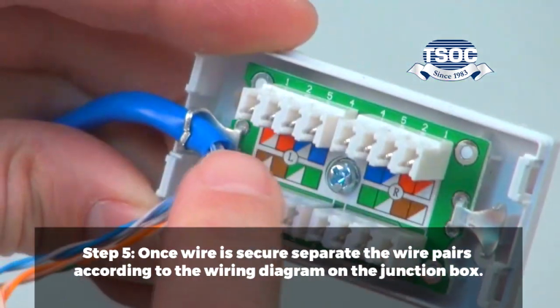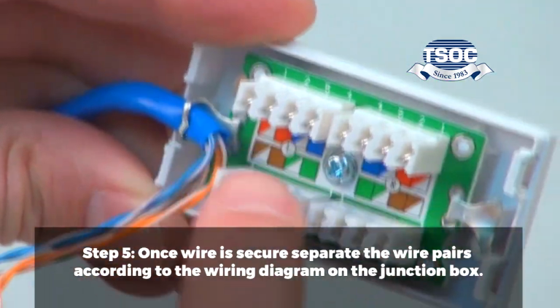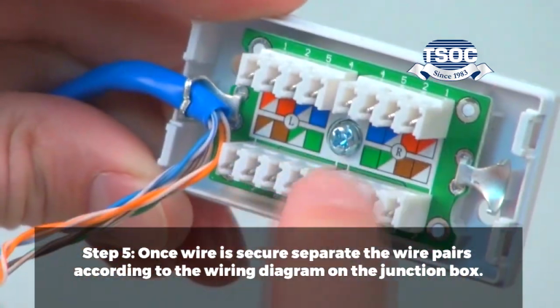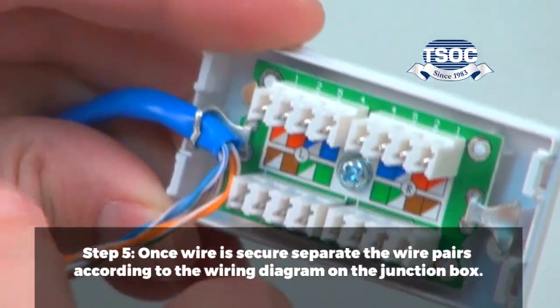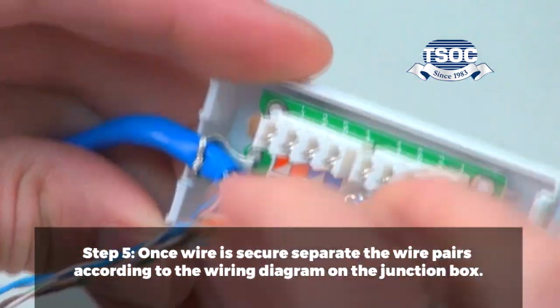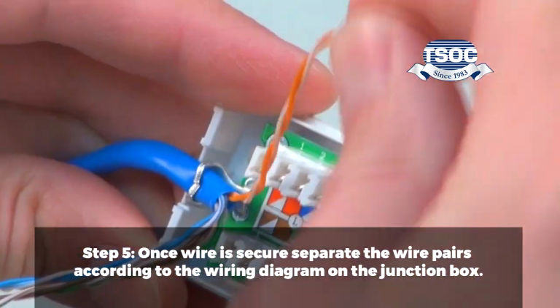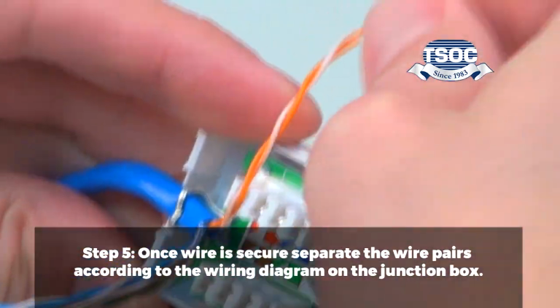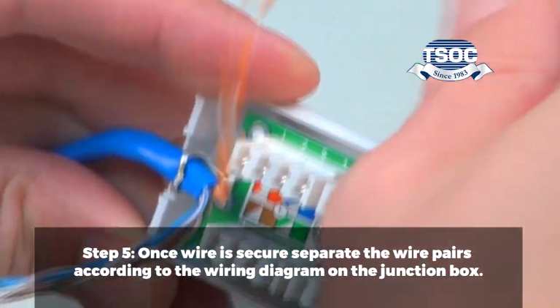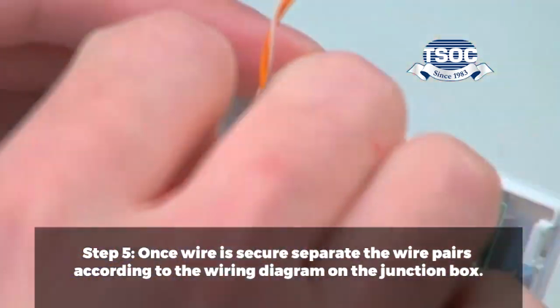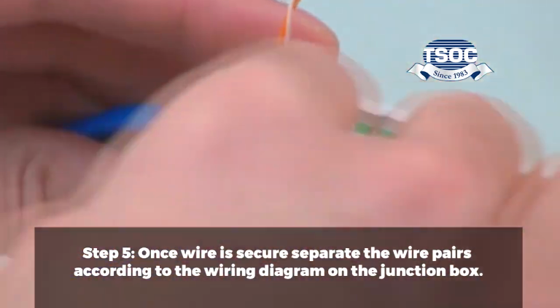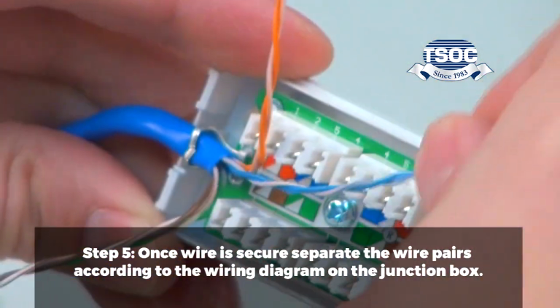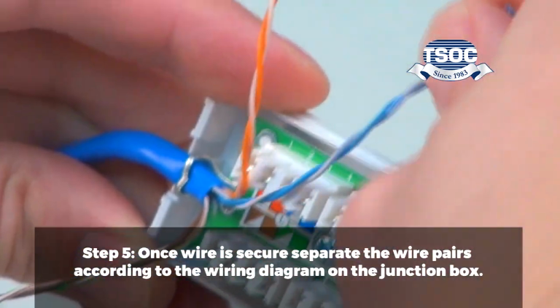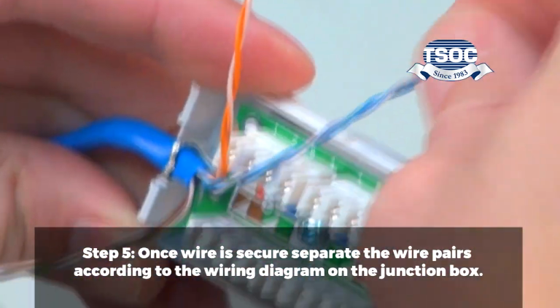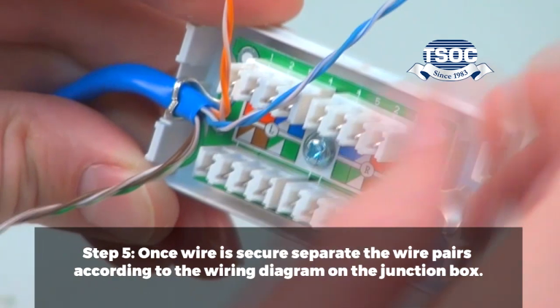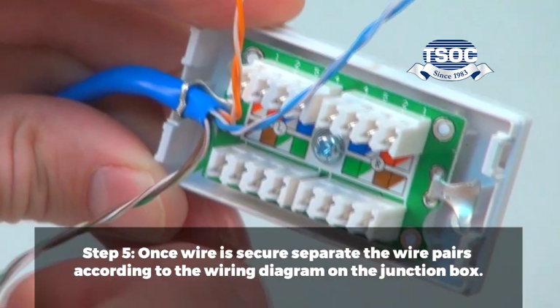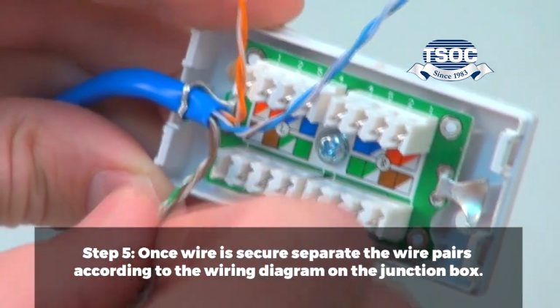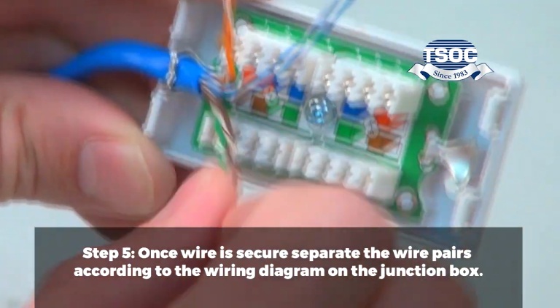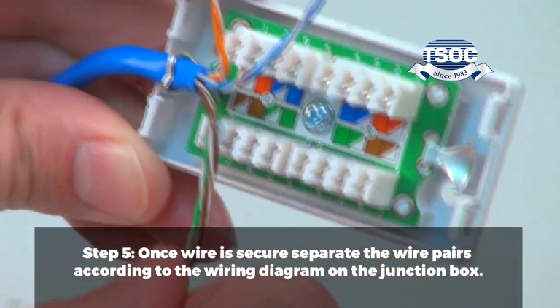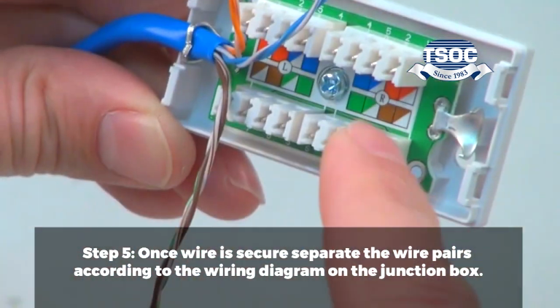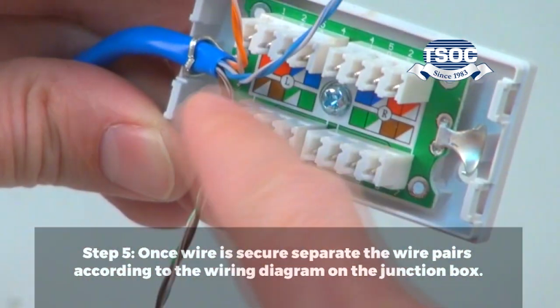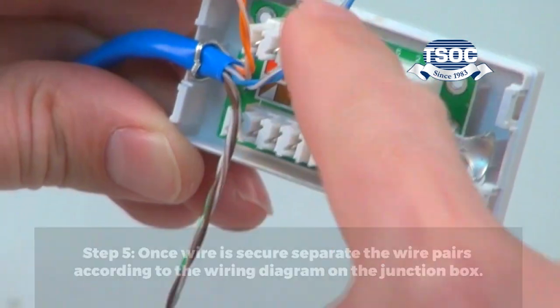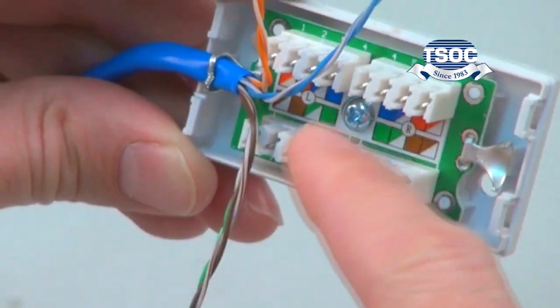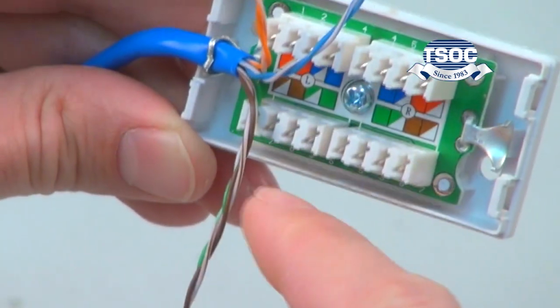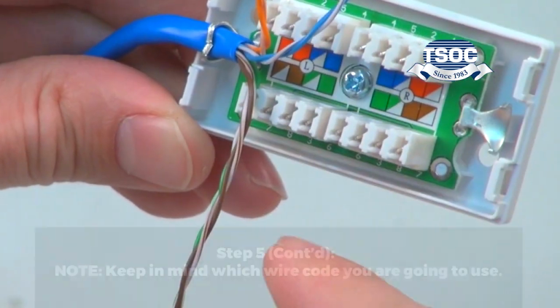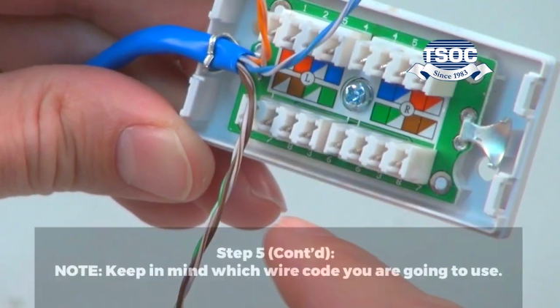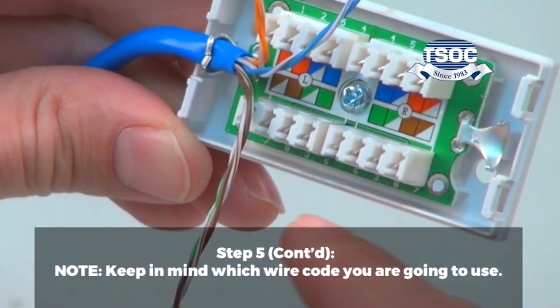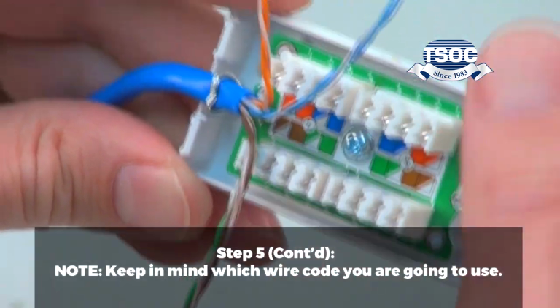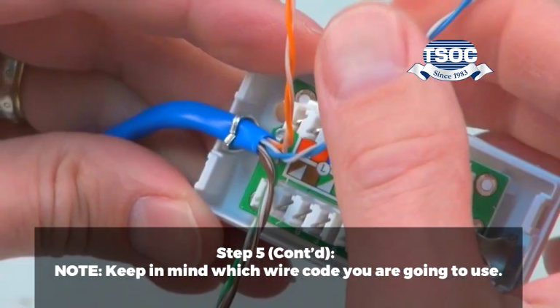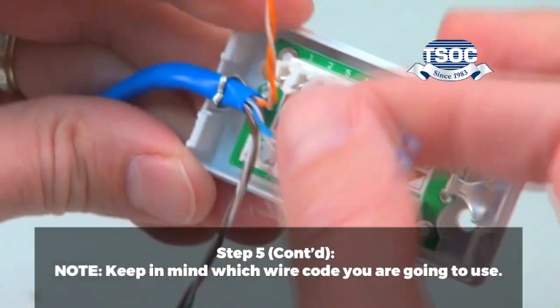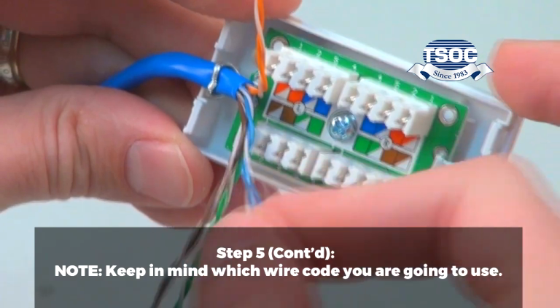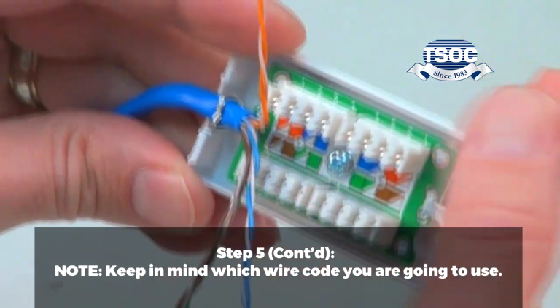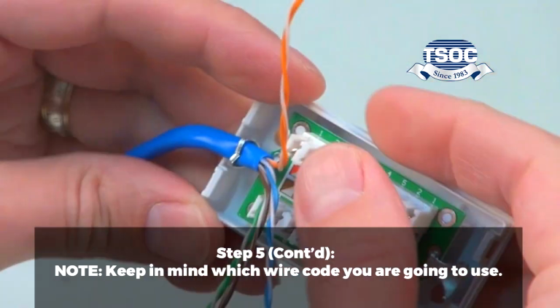Step 5. Once the wire is secure, separate the wire pairs according to the wiring diagram on the junction box. Note: keep in mind which wire code you are going to use.